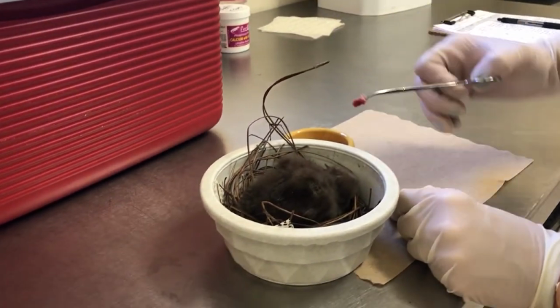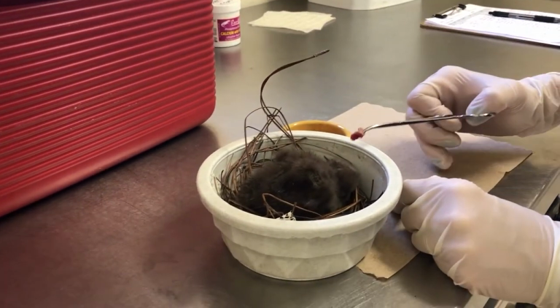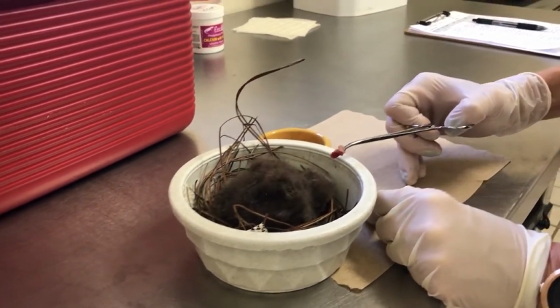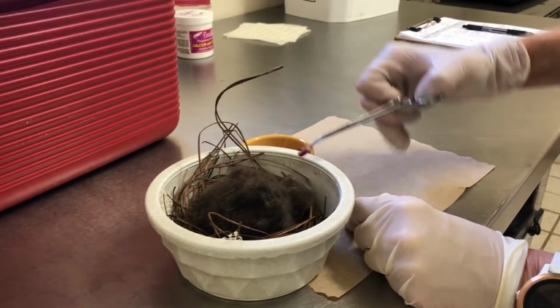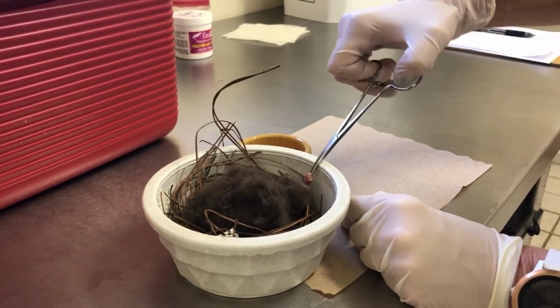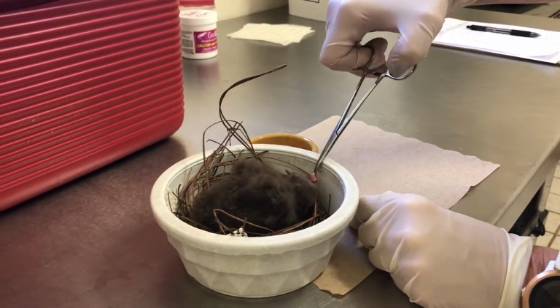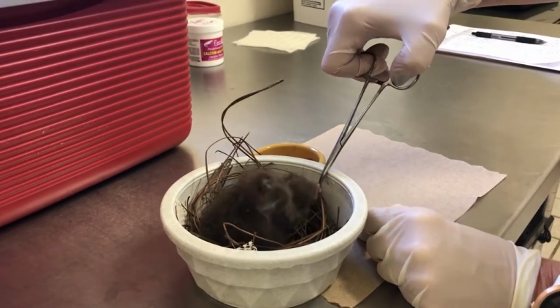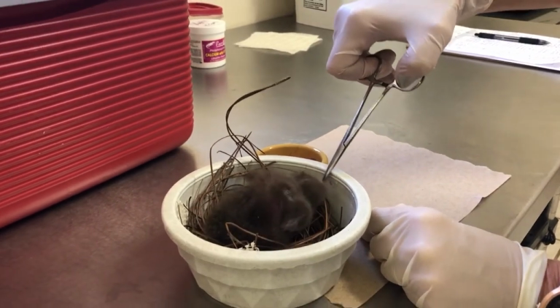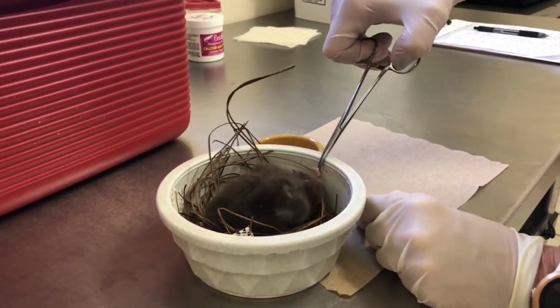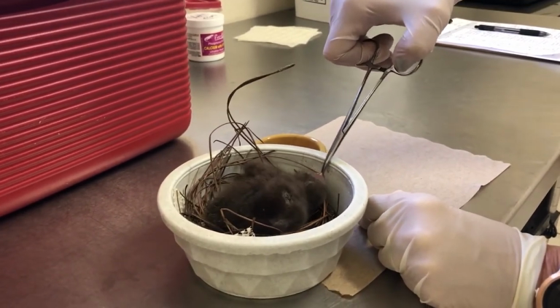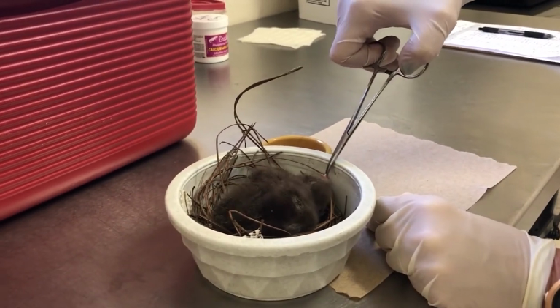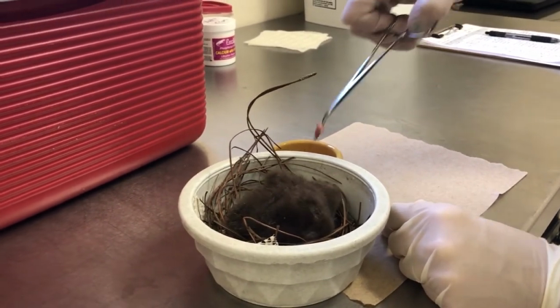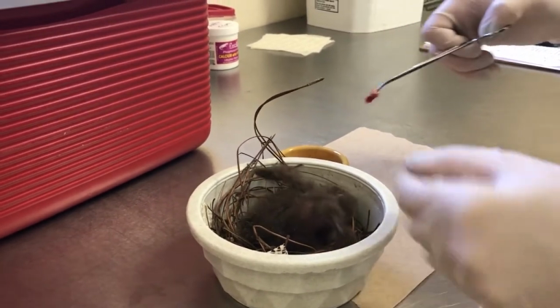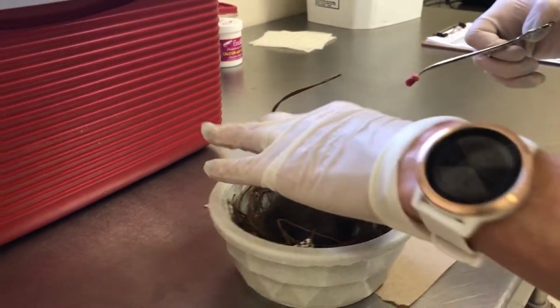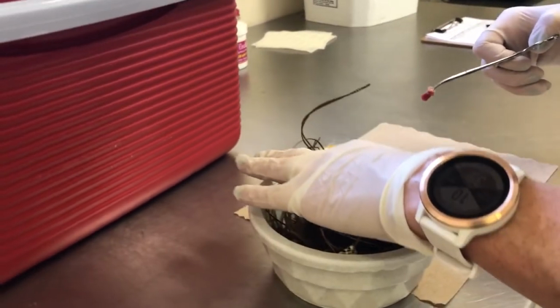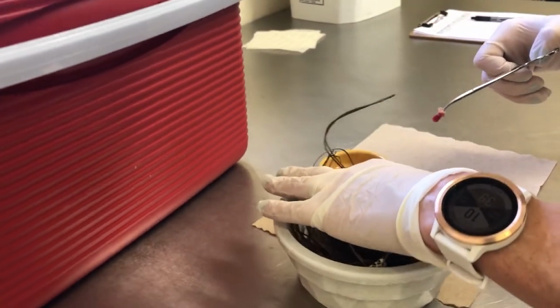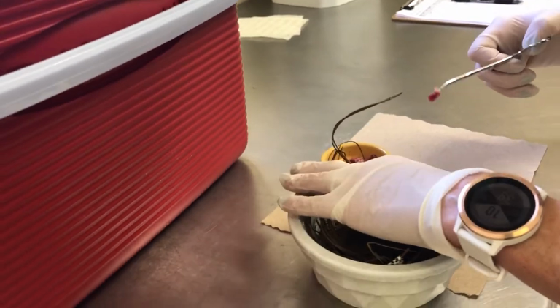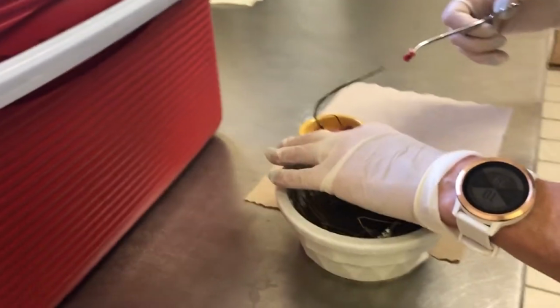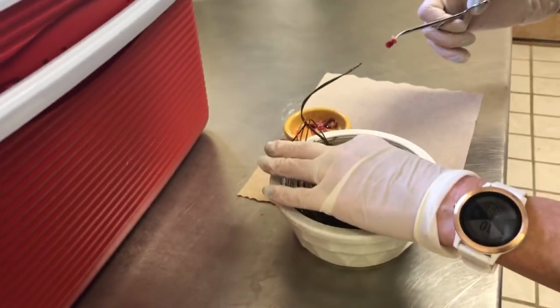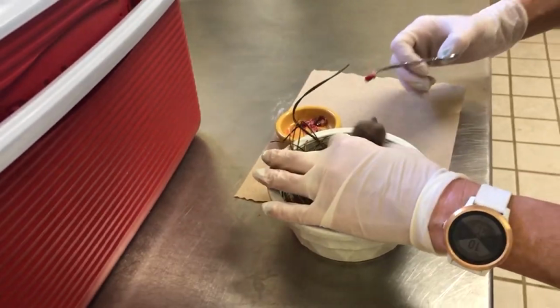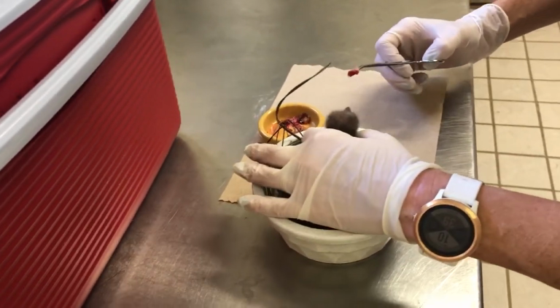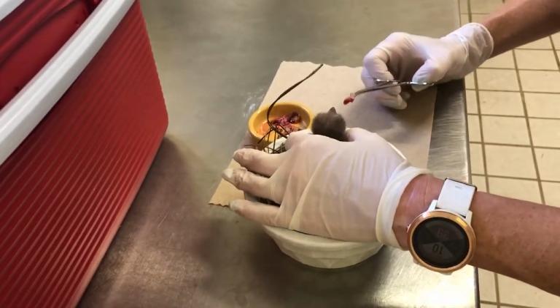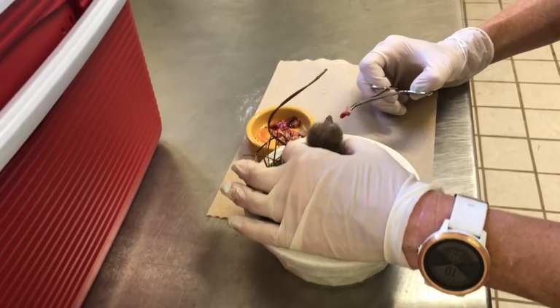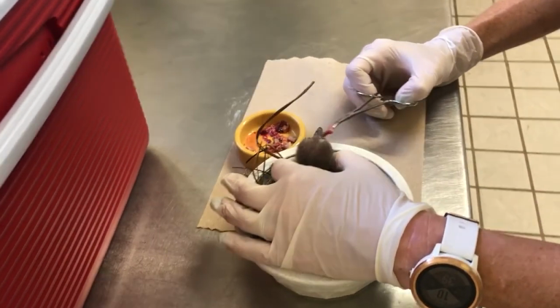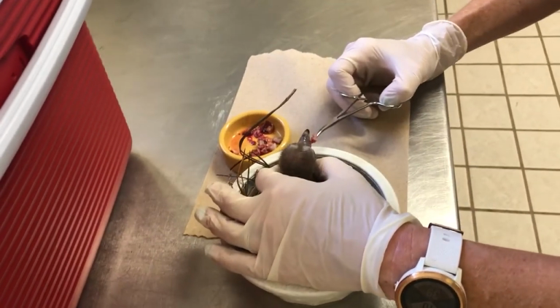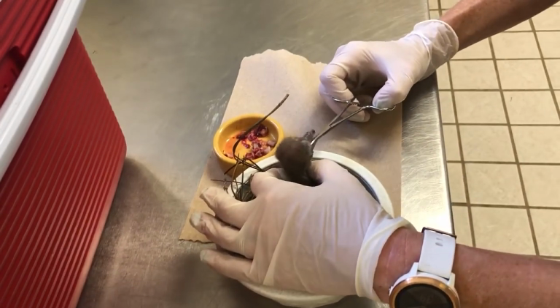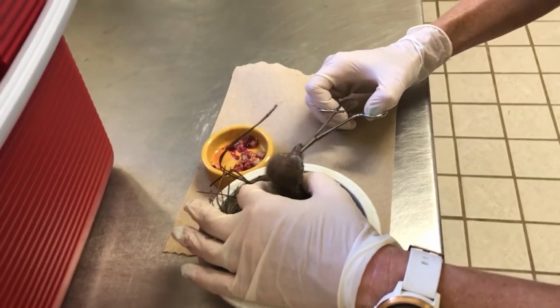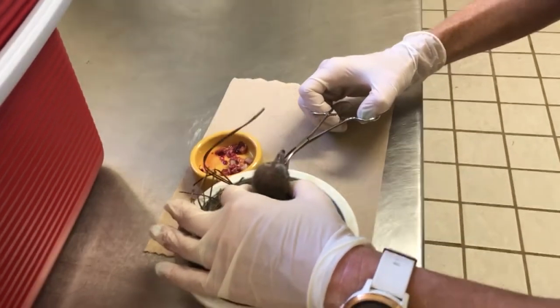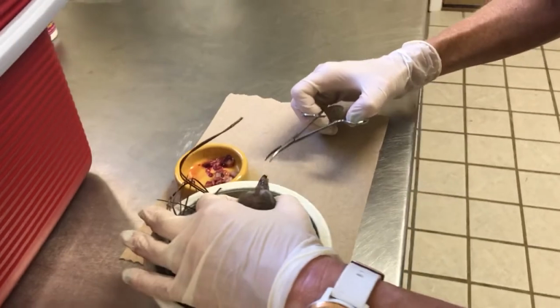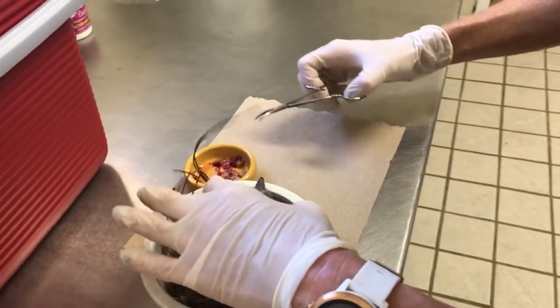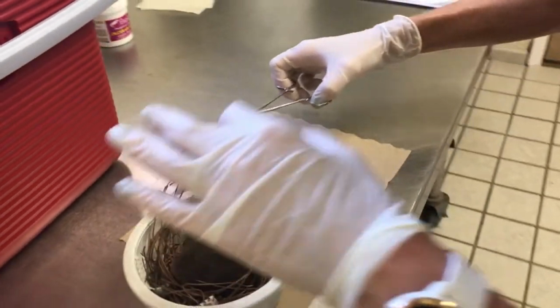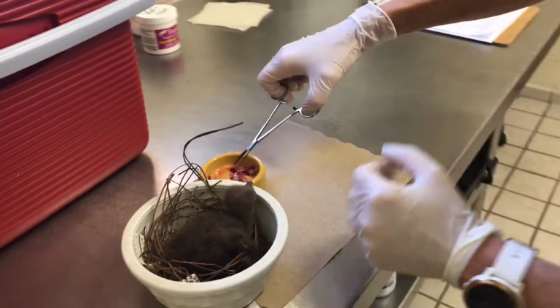Sometimes it takes them a little while to get going — wakey wakey. Even though this chick is four days old, he's still a little bit weak and wobbly. There we go. First piece.